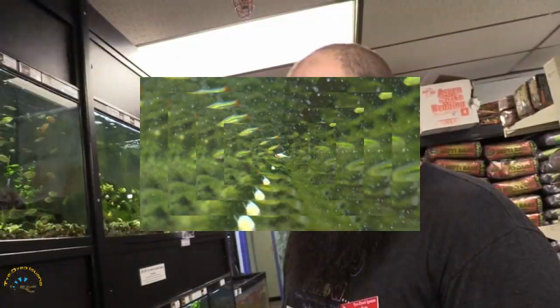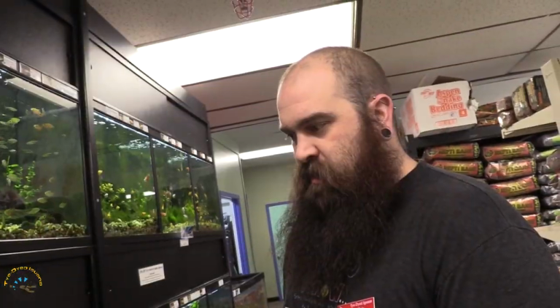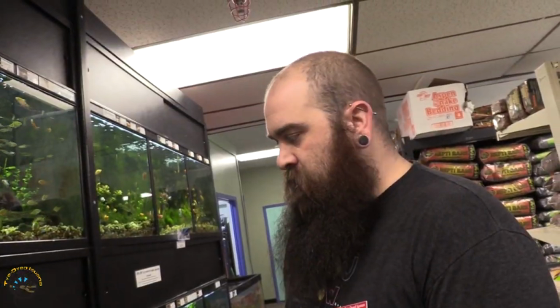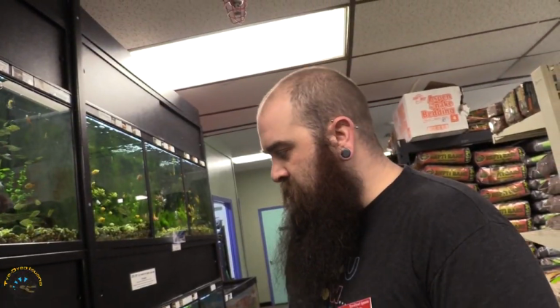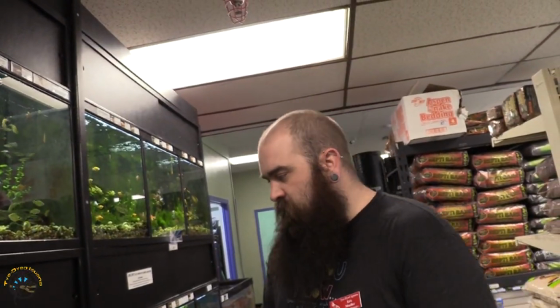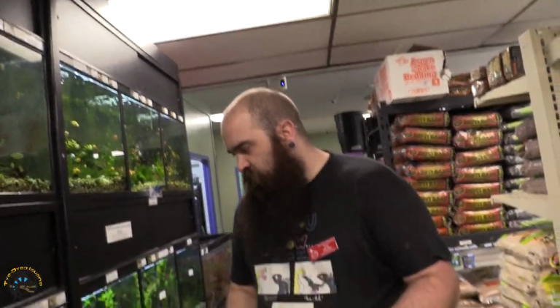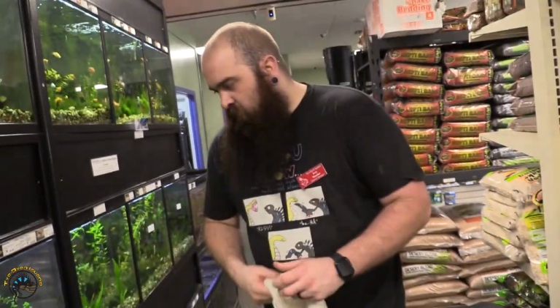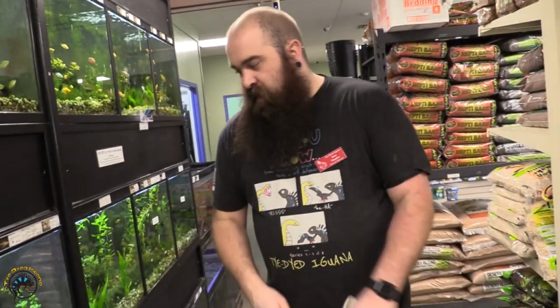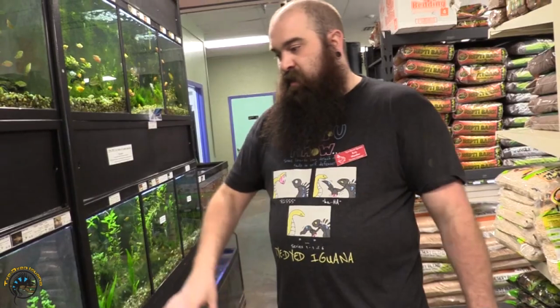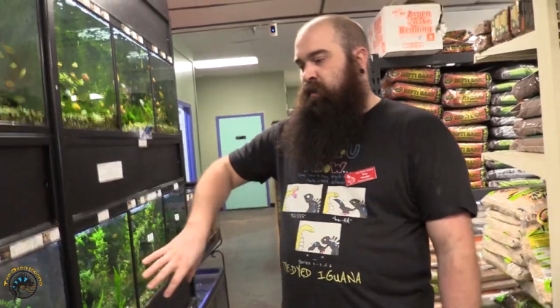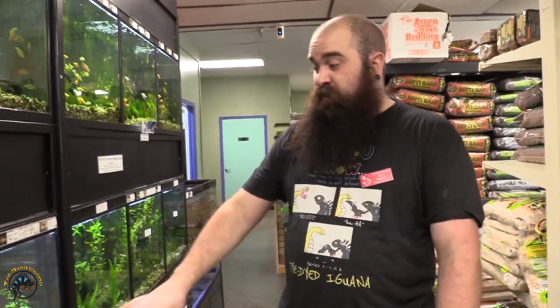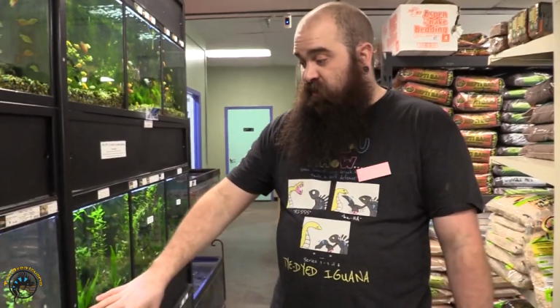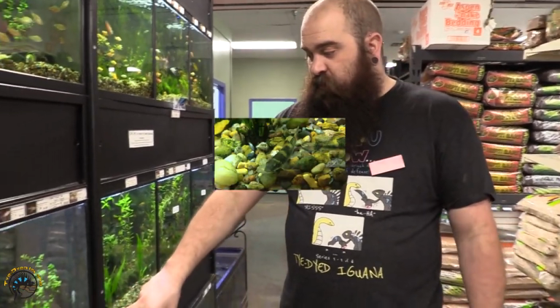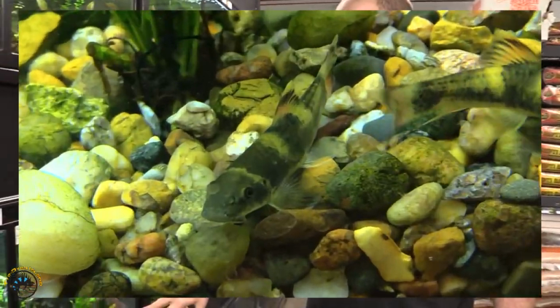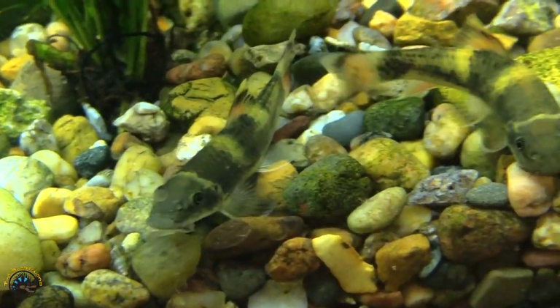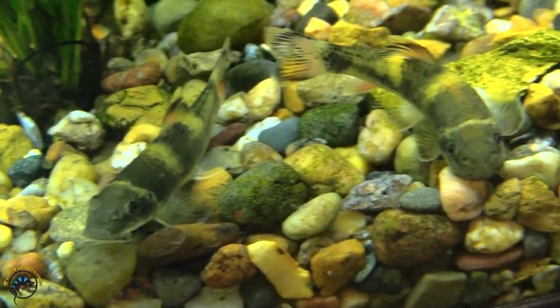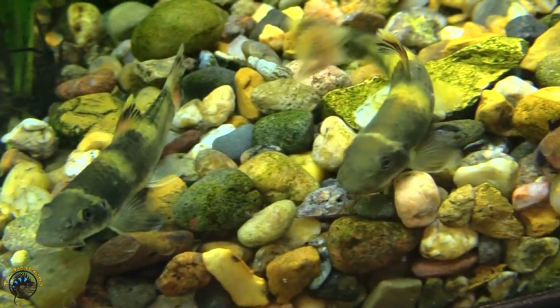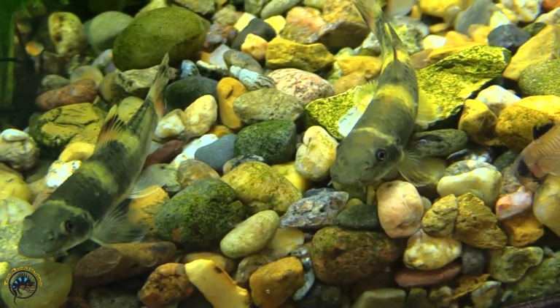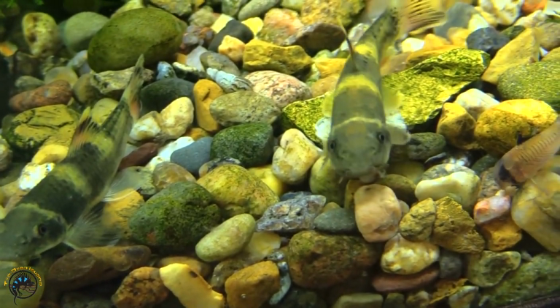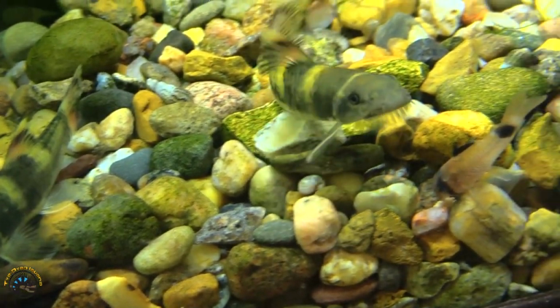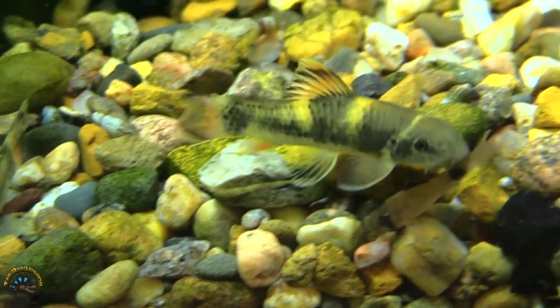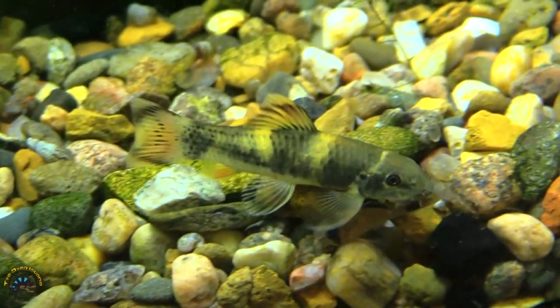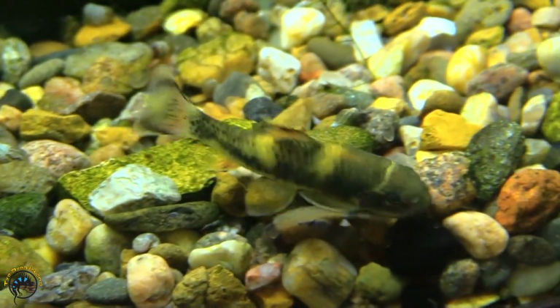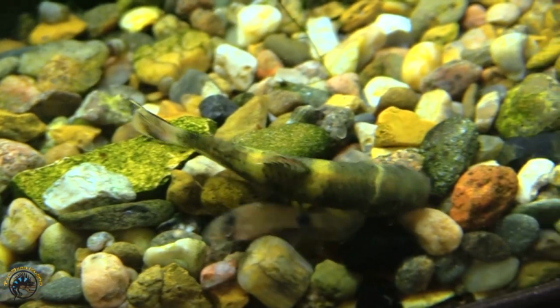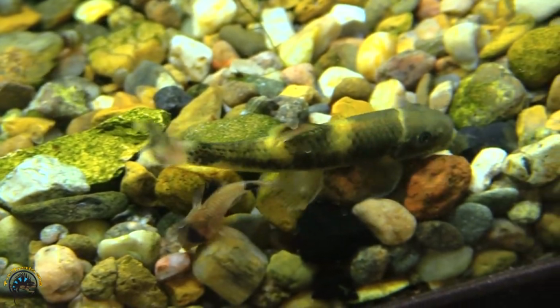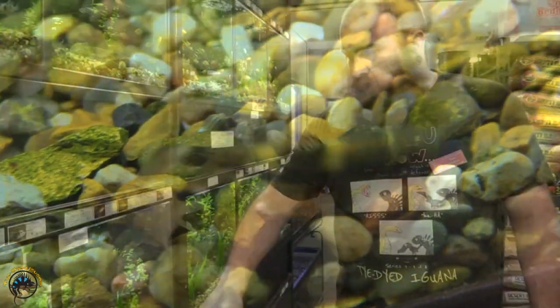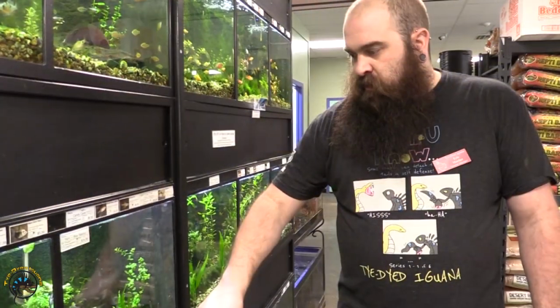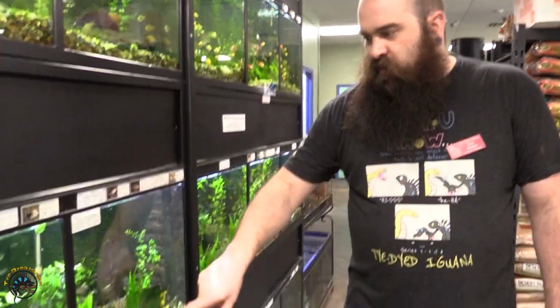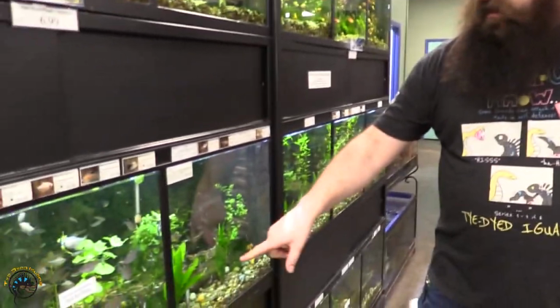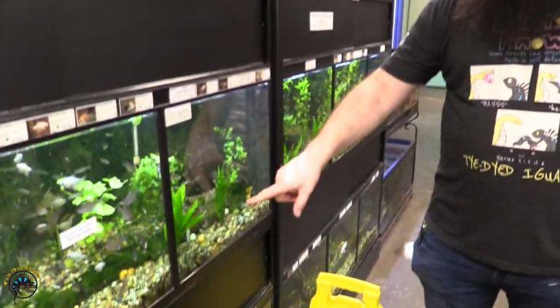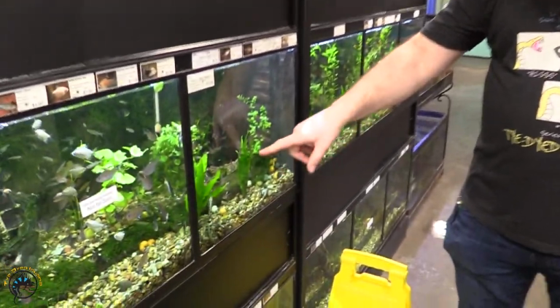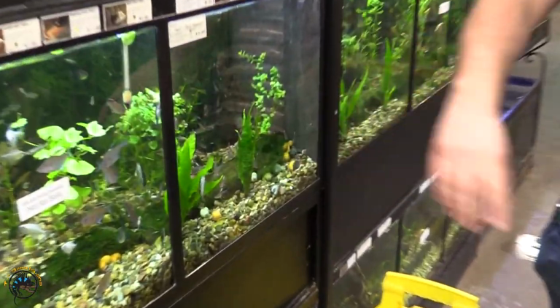Then down here we got in a bunch of Panda Garas, or Gara flavatra. Those guys are really awesome, along with some Electric Blue Rams.